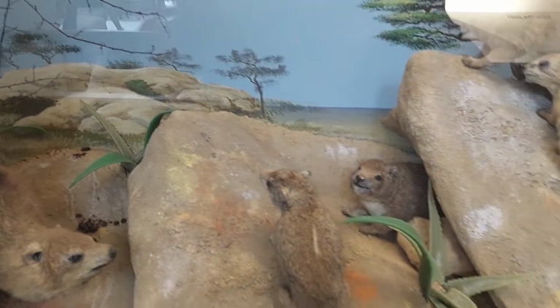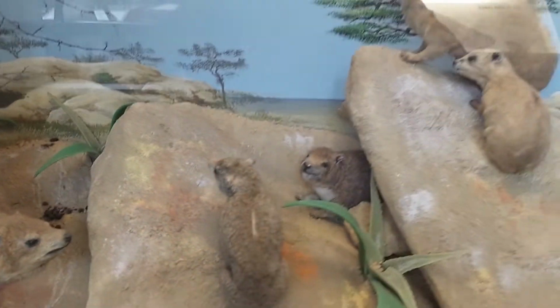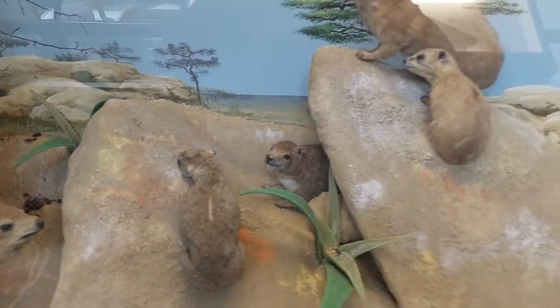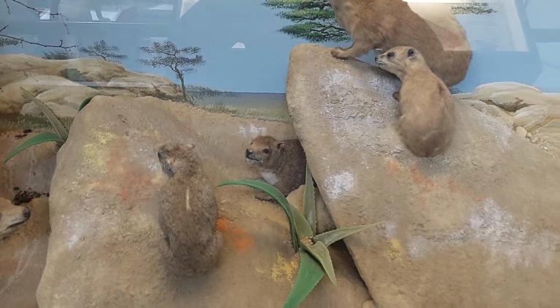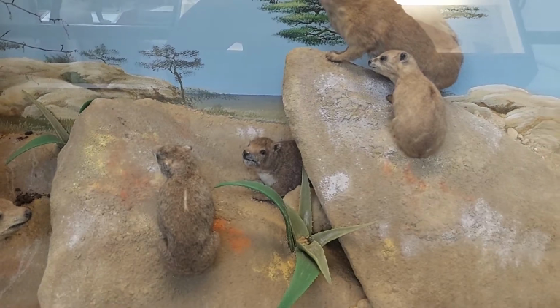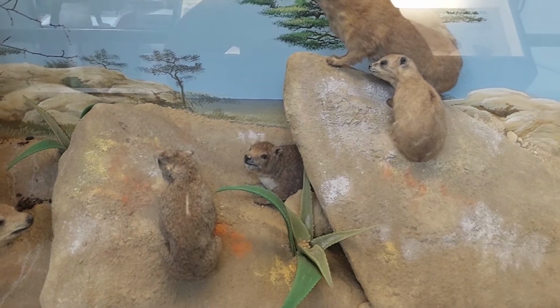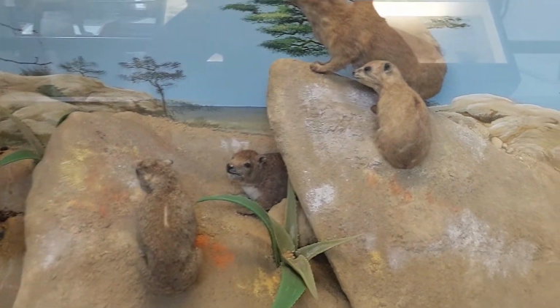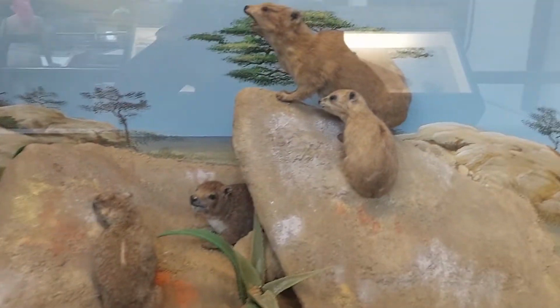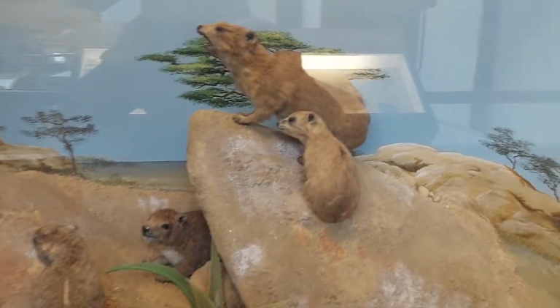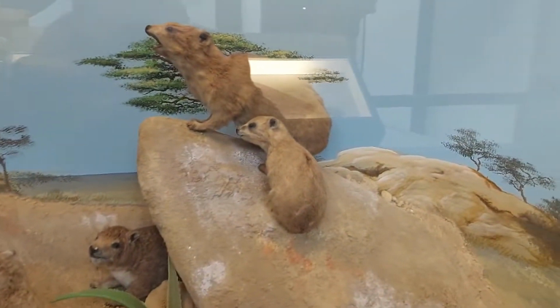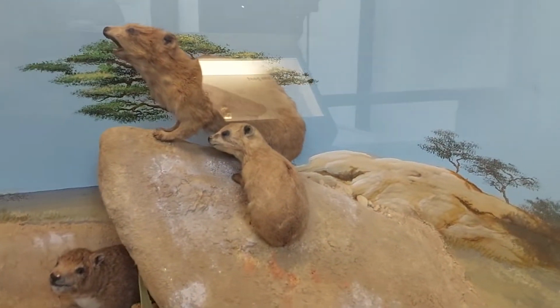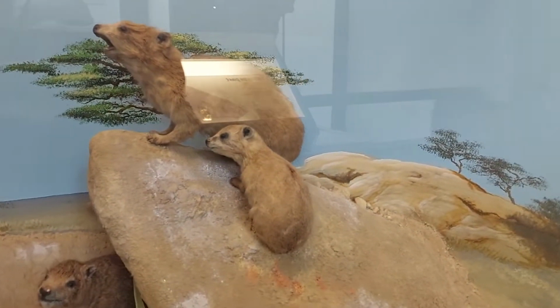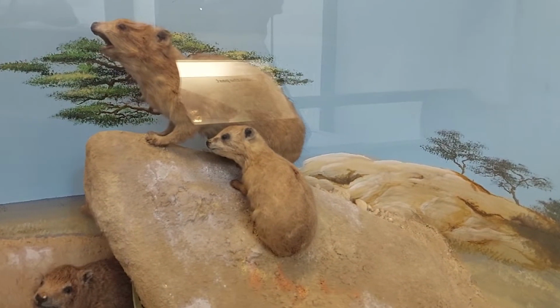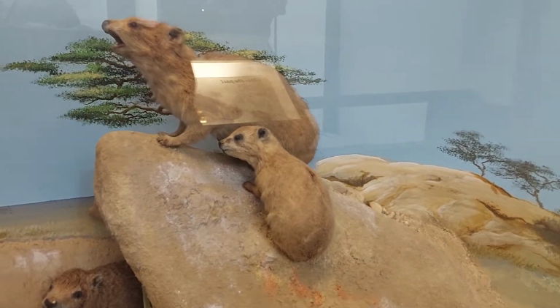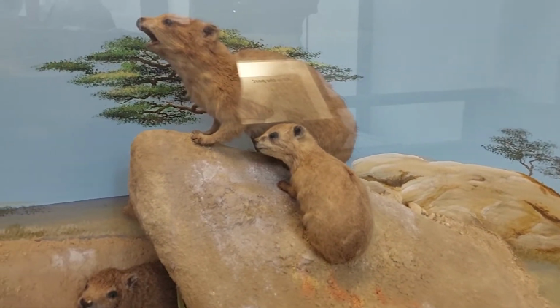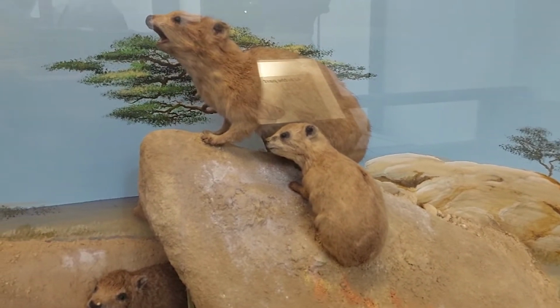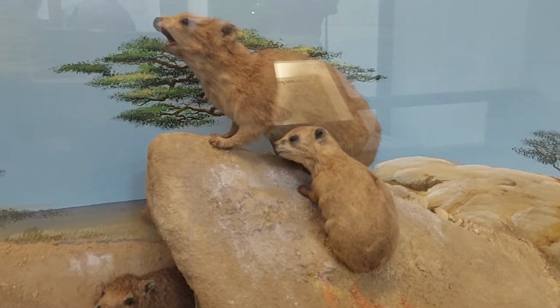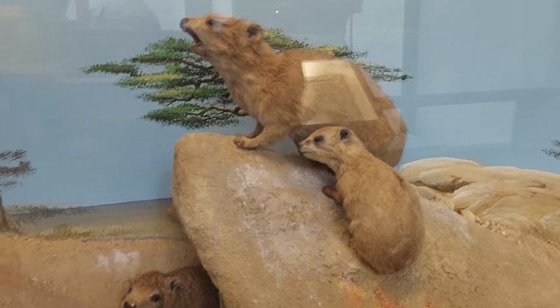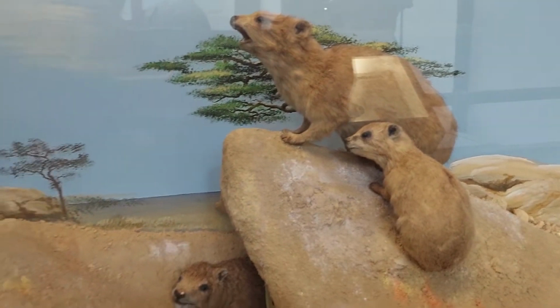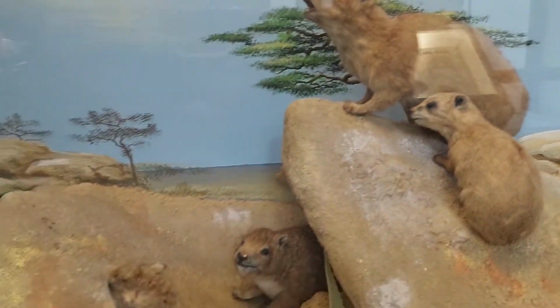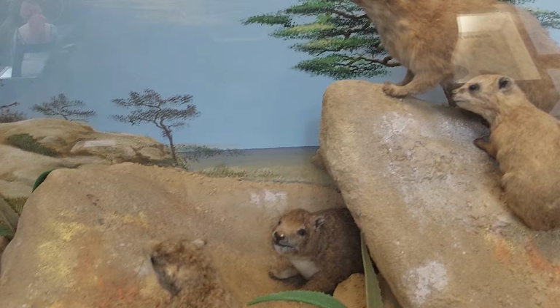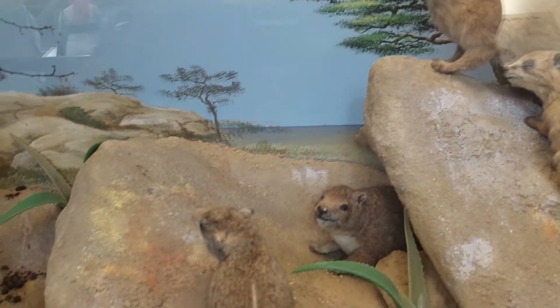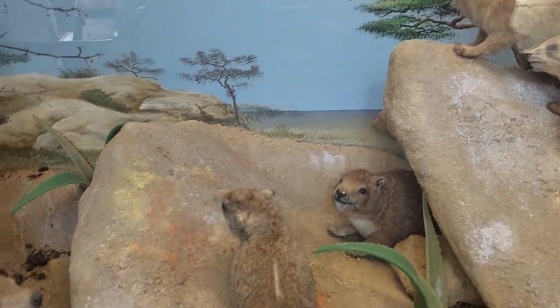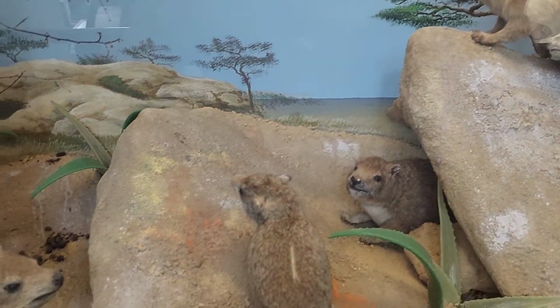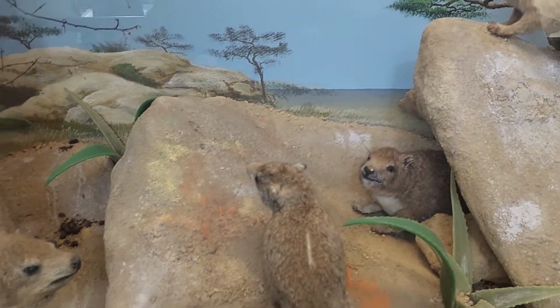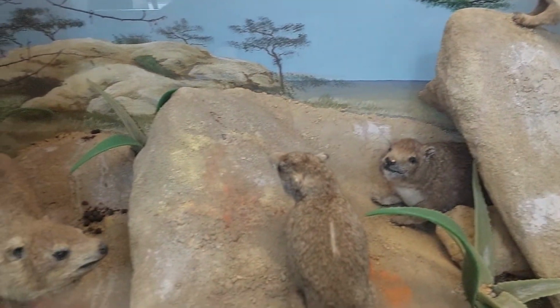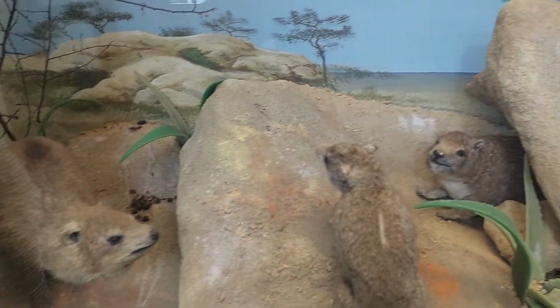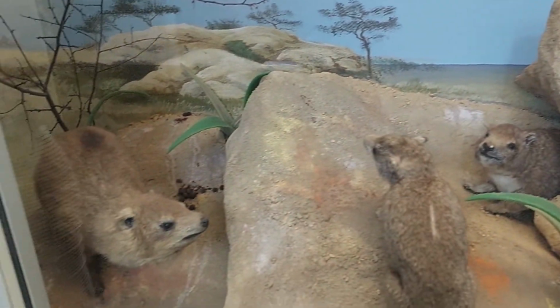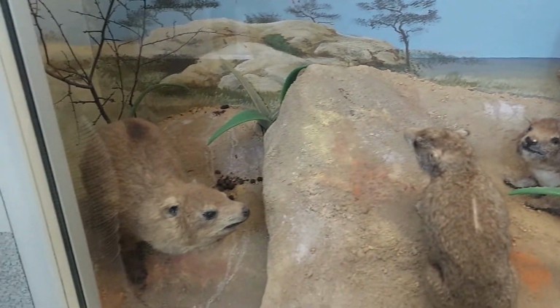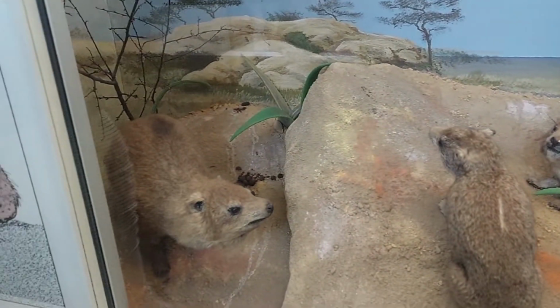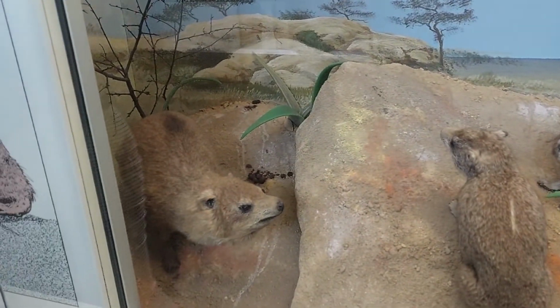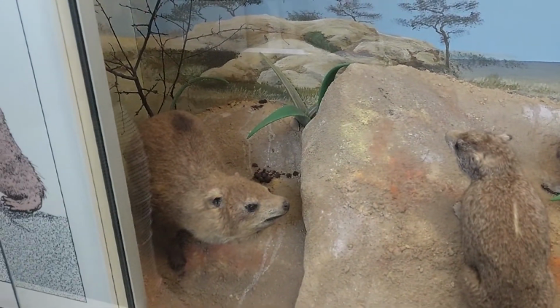All of the Hyraxes in there are, like the other animals, stuffed. So they would have been real Hyraxes that have now died and have been stuffed.